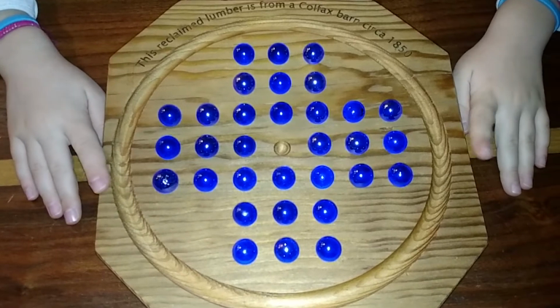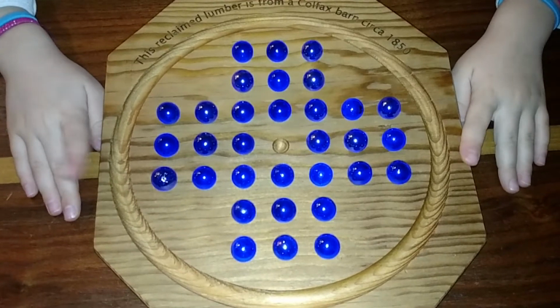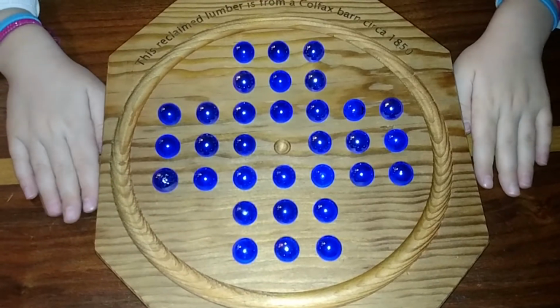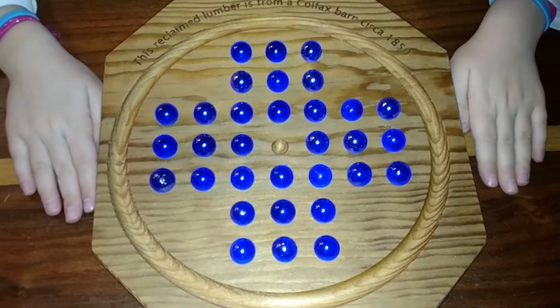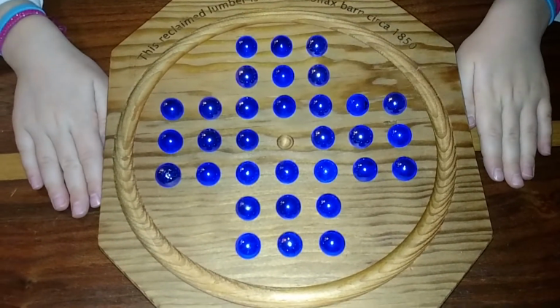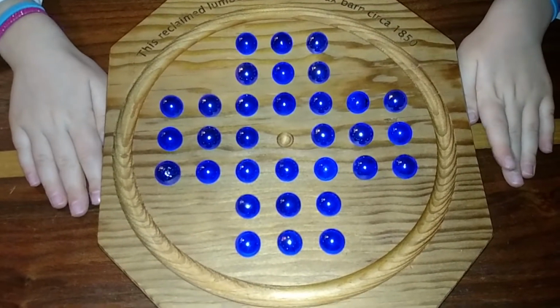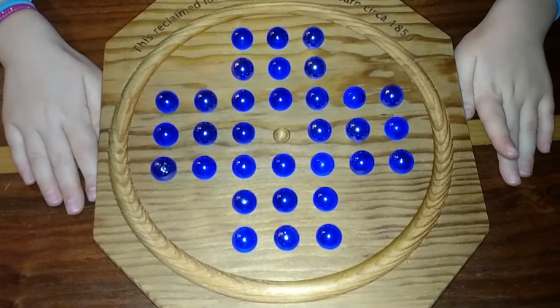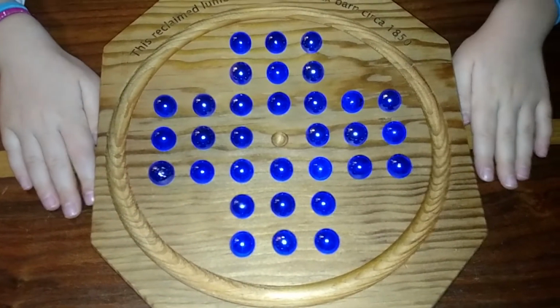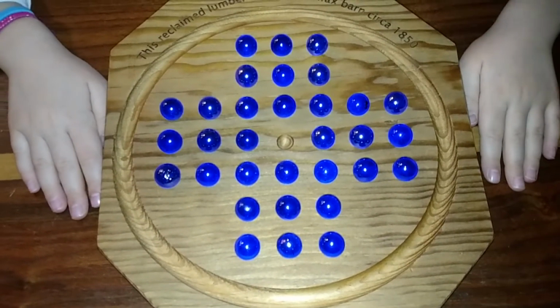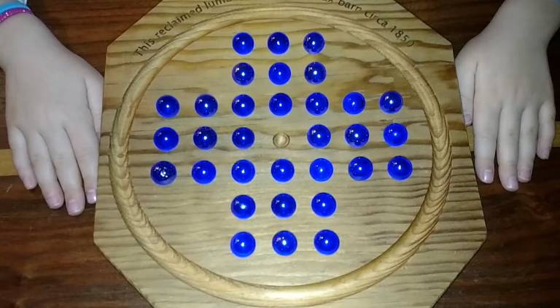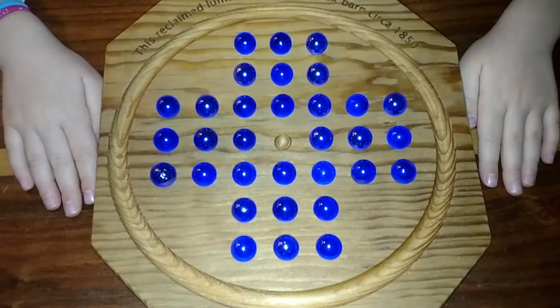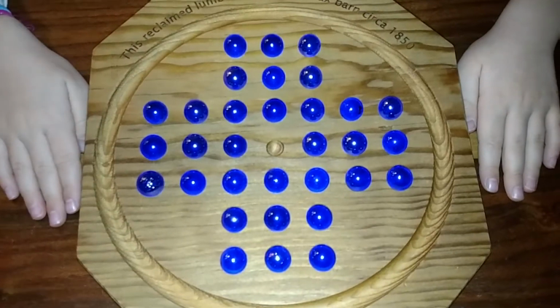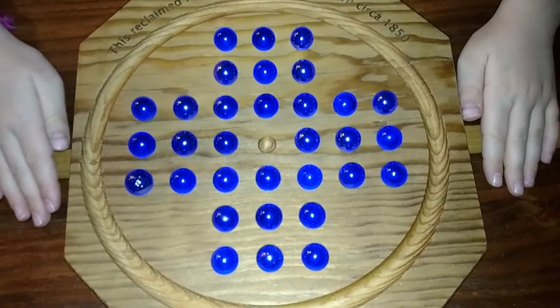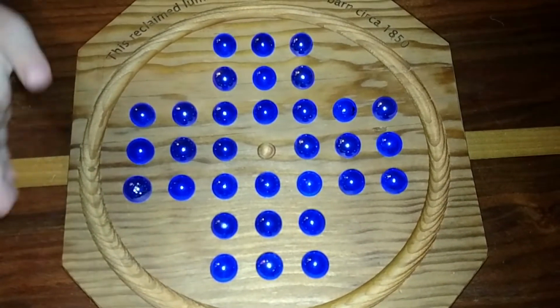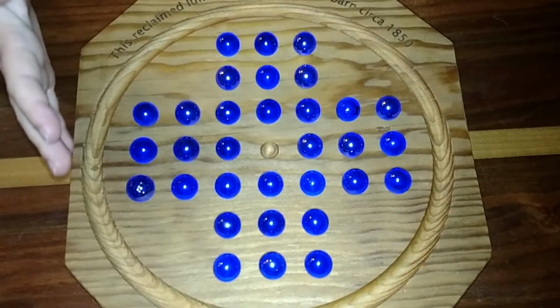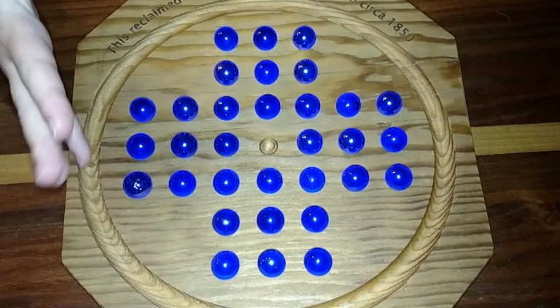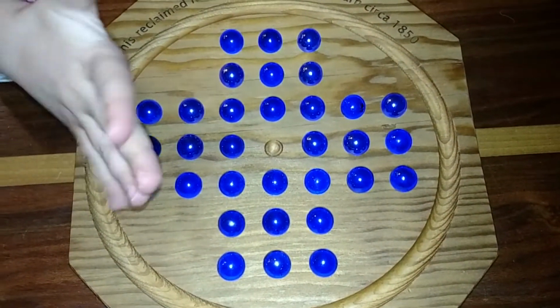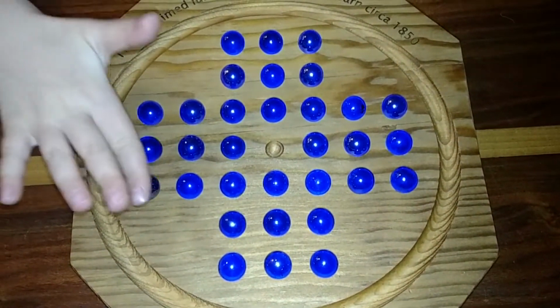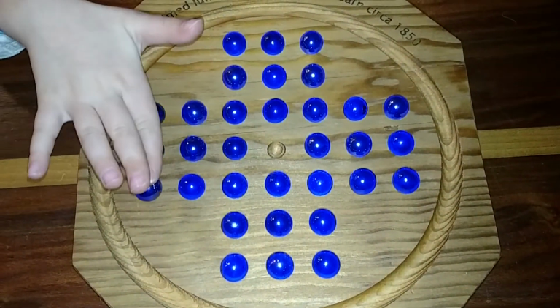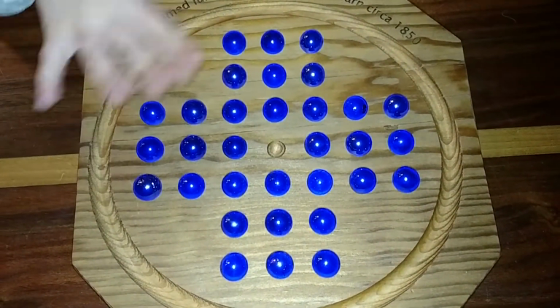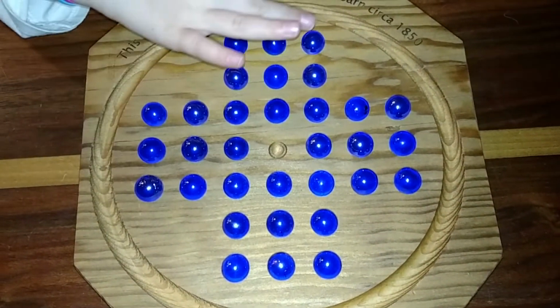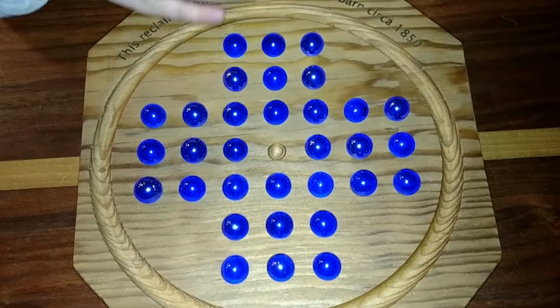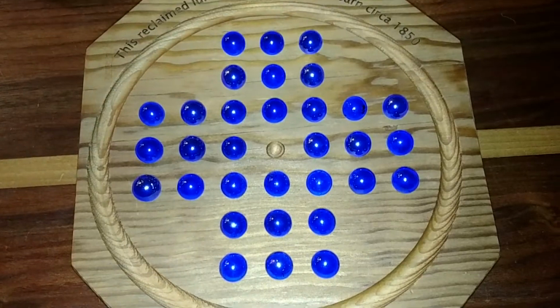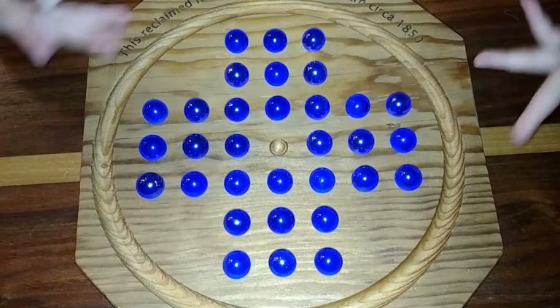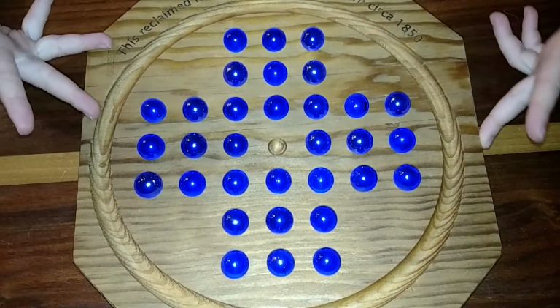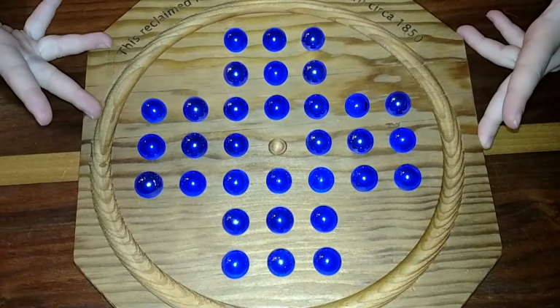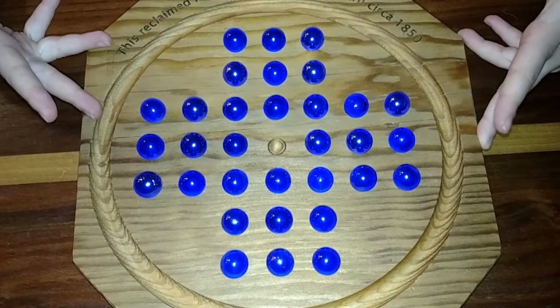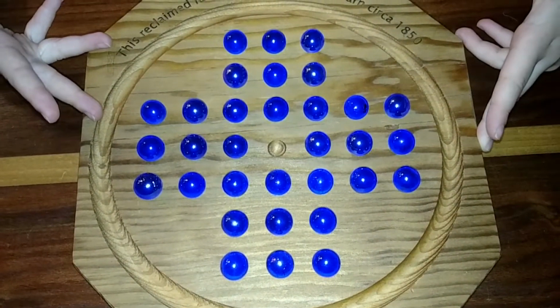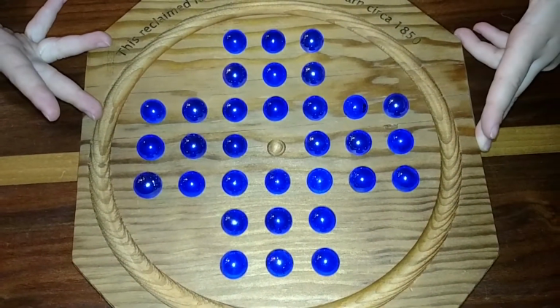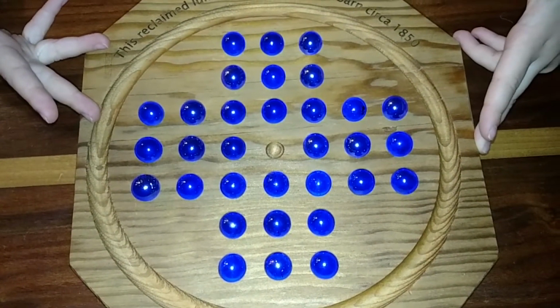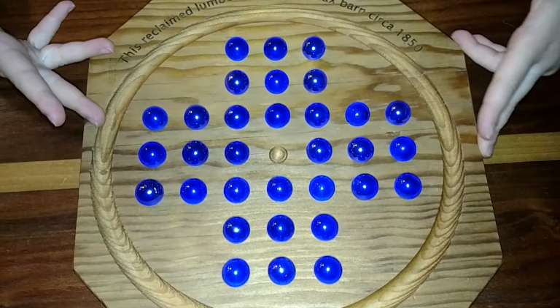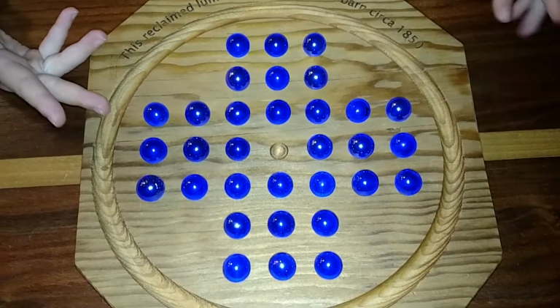Today we have a seven-year-old going to show us her strategy in solving this game. So what are you going to do? I'm going to take away these three marbles first and then... Okay, why don't you go ahead and do that first.